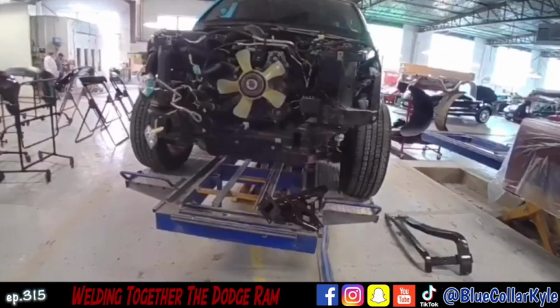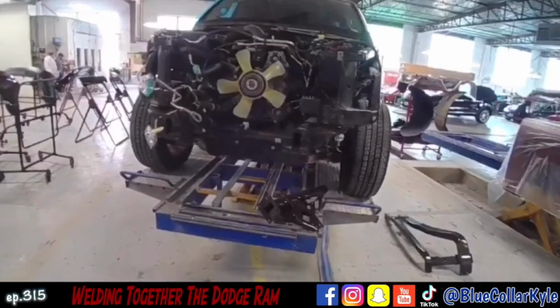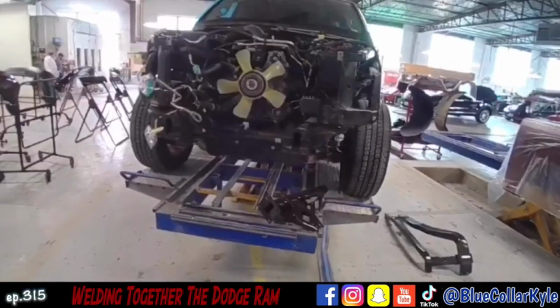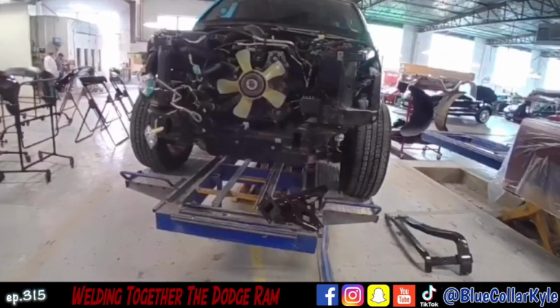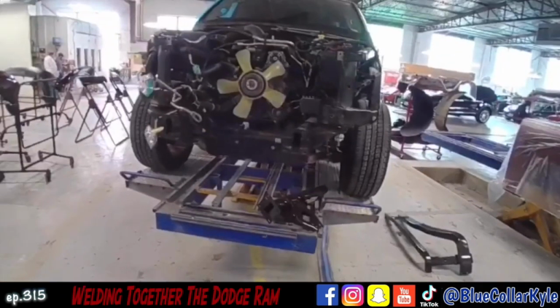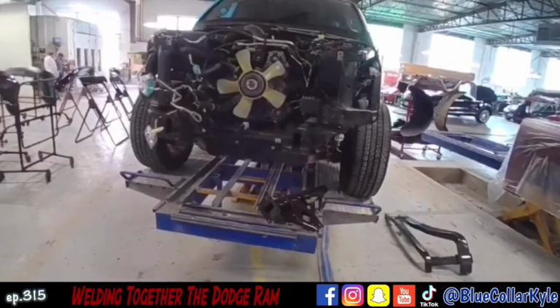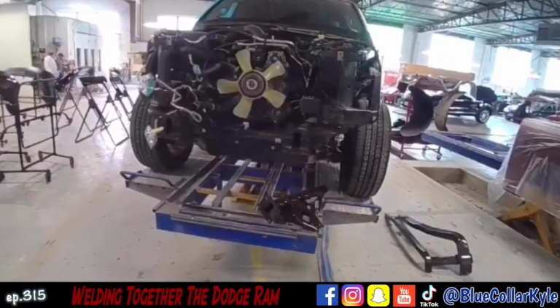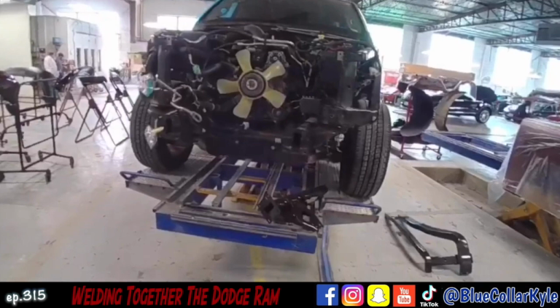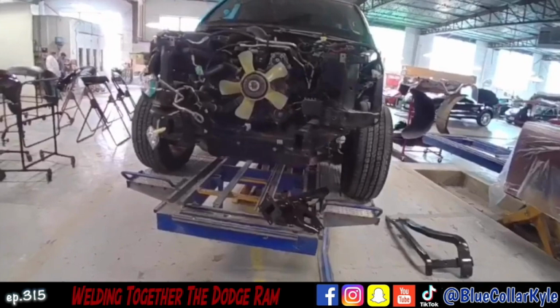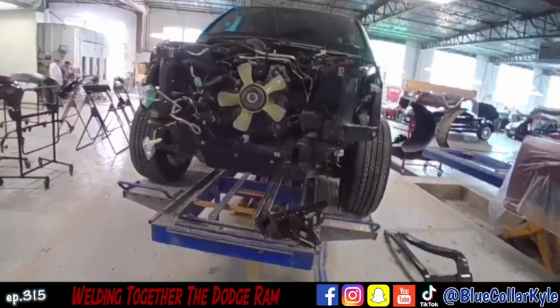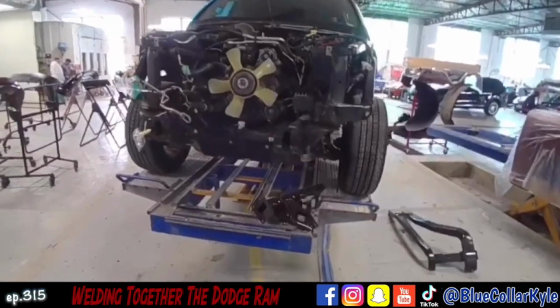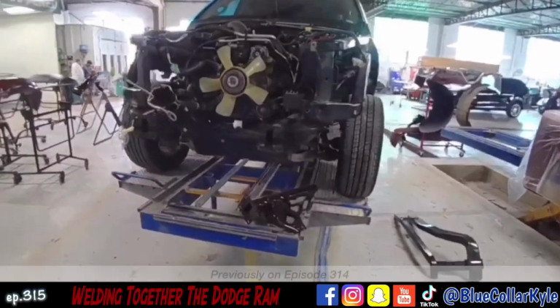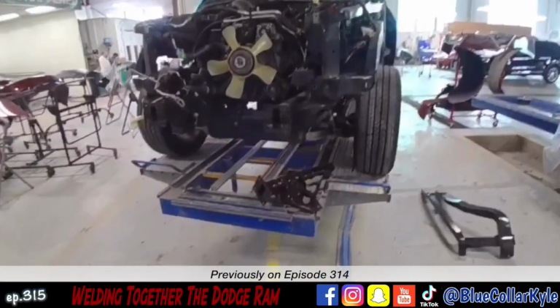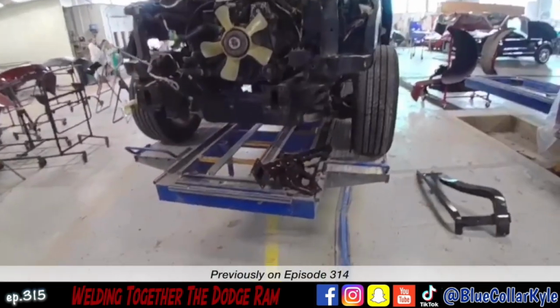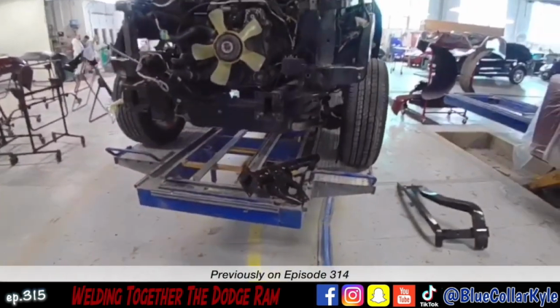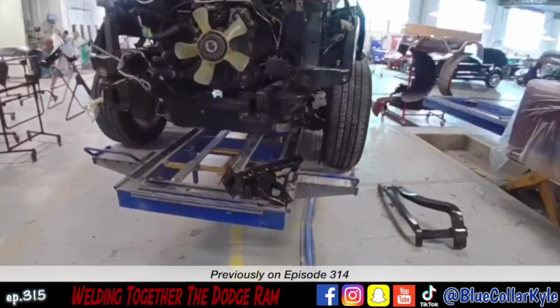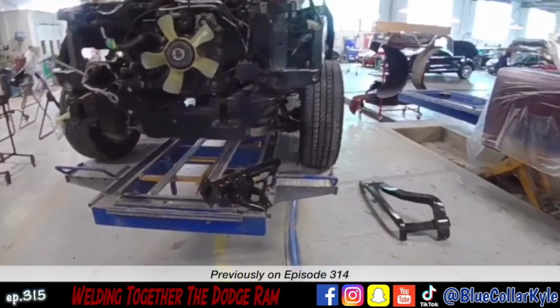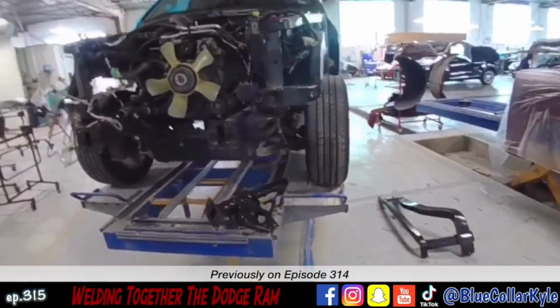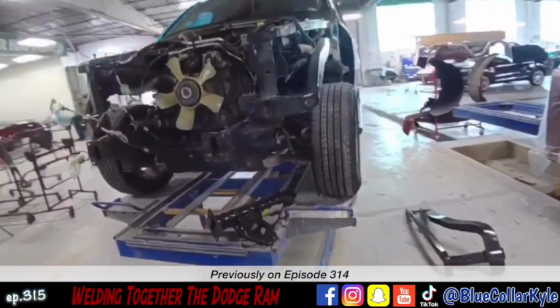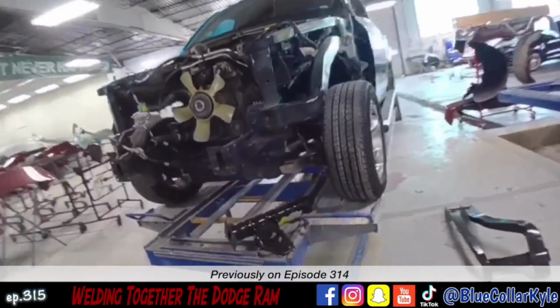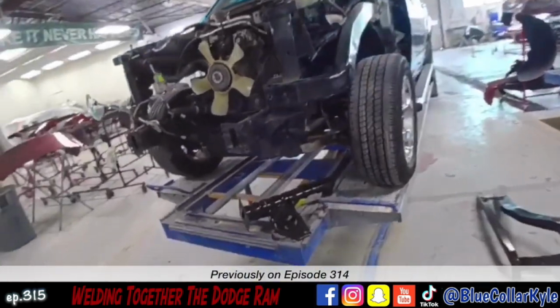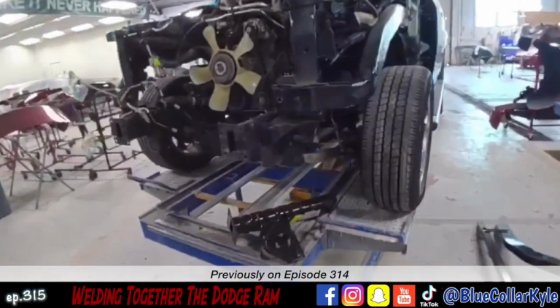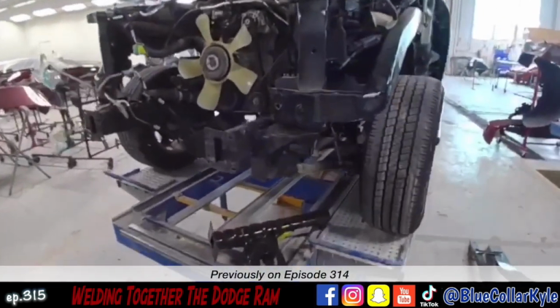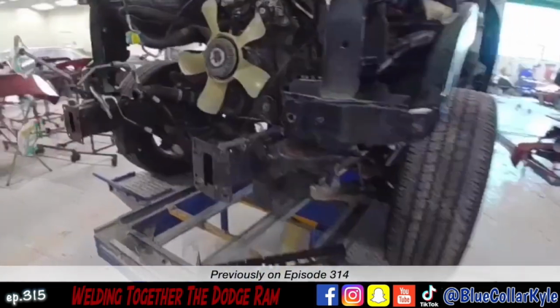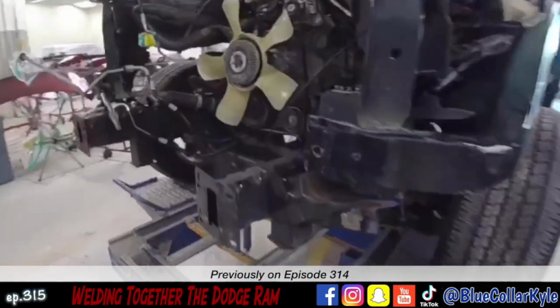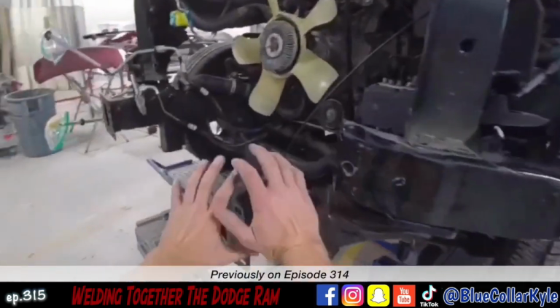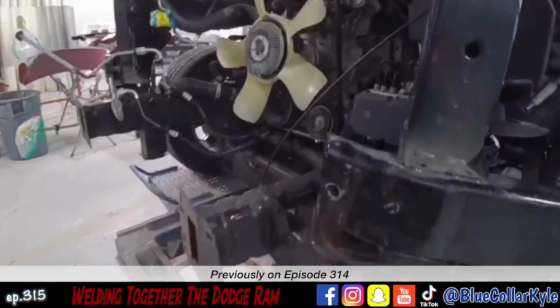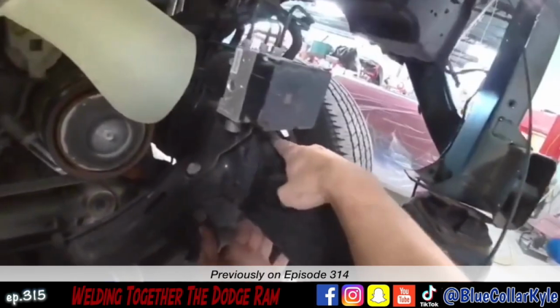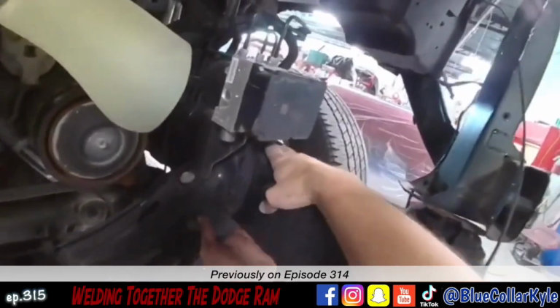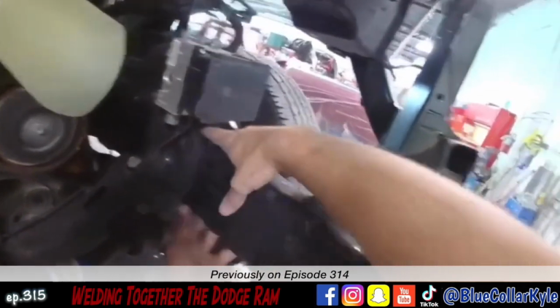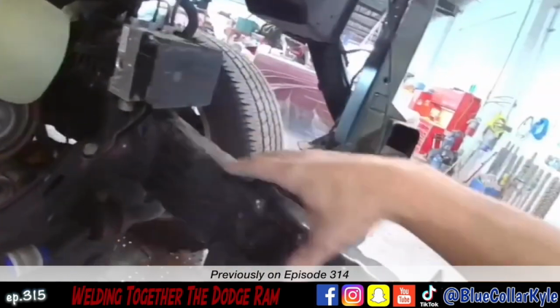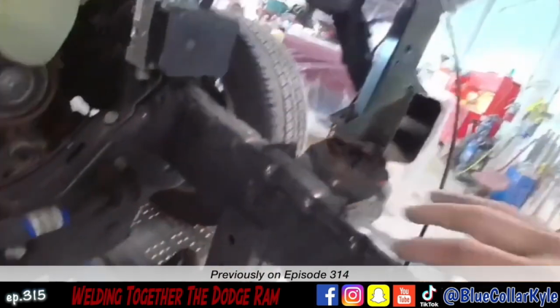Previously on Inside the Body Shop: I have a Dodge Ram here. This one took a good hit in the frame, so this part is destroyed.